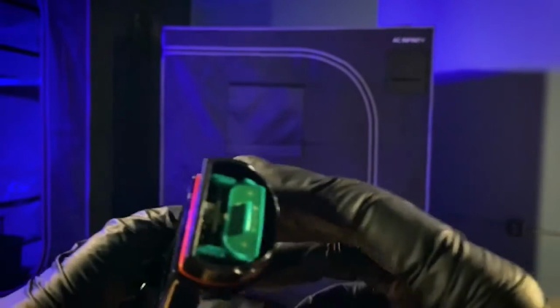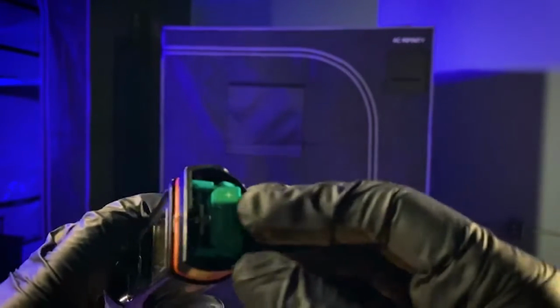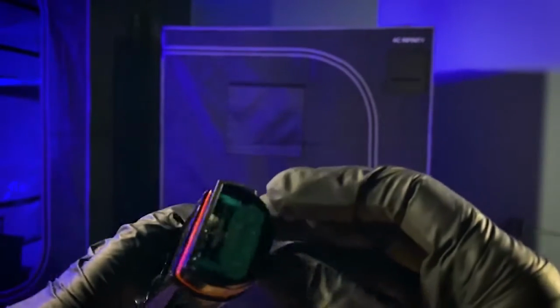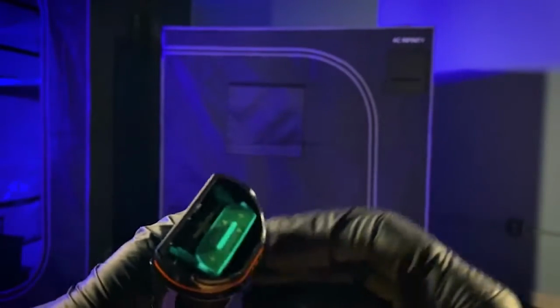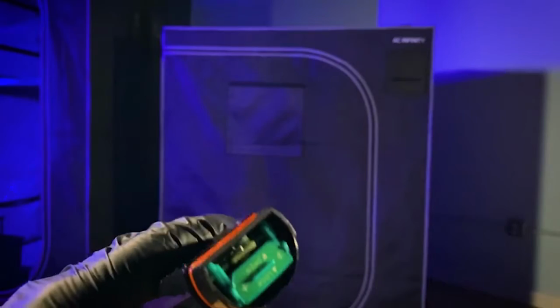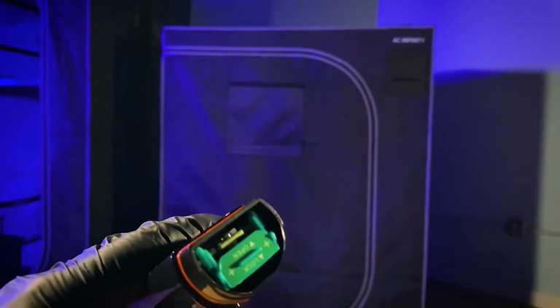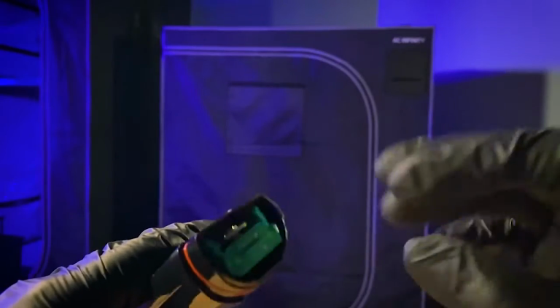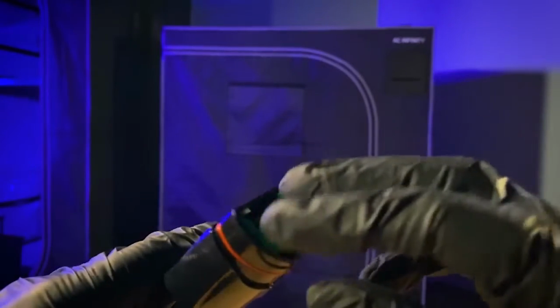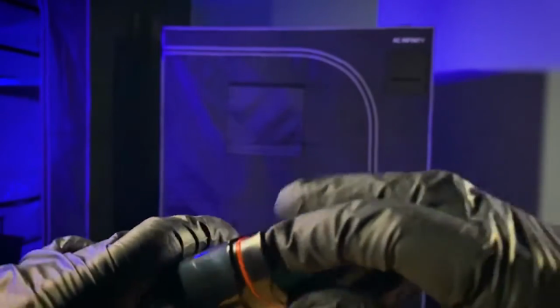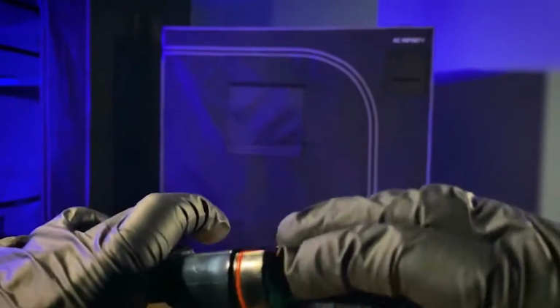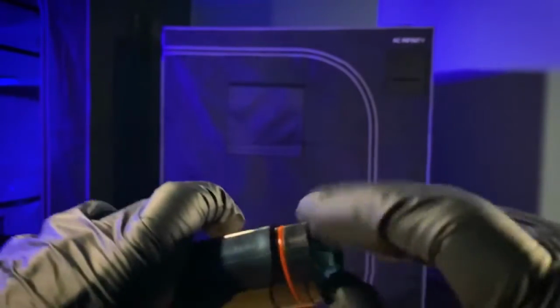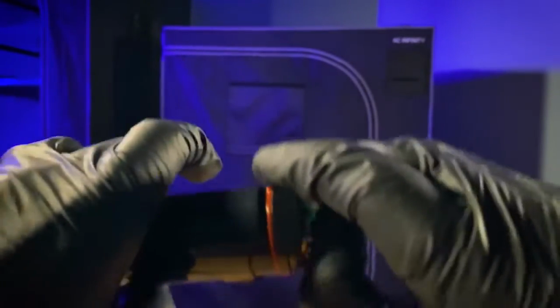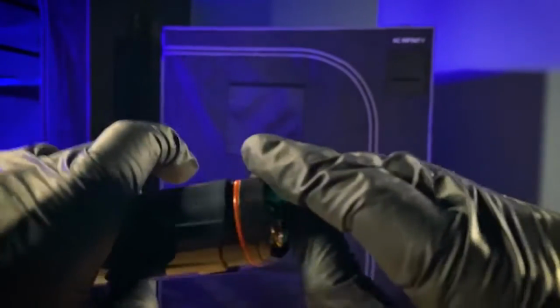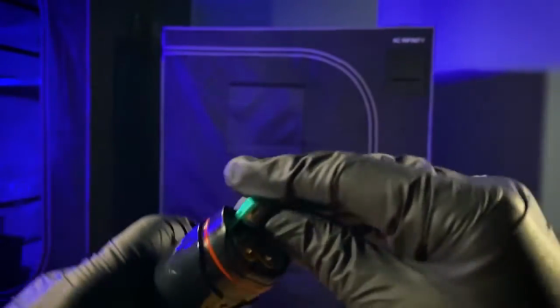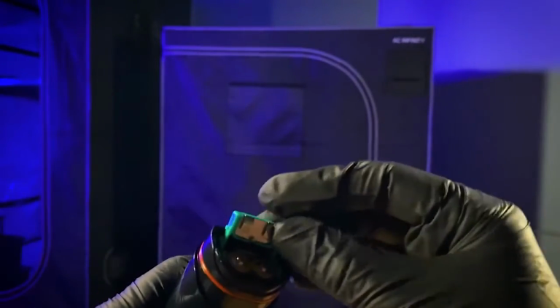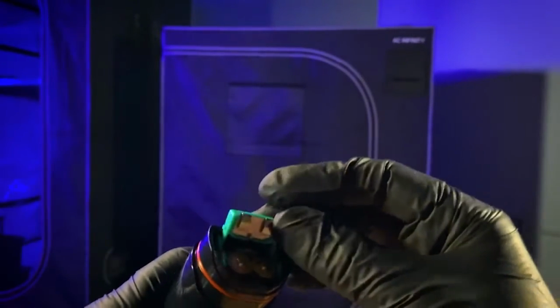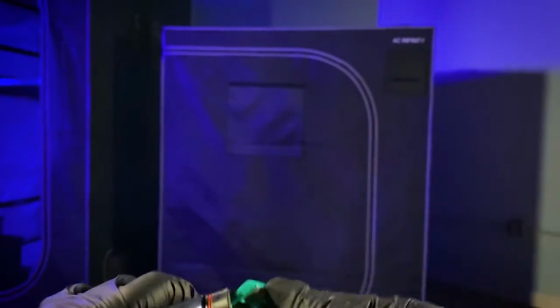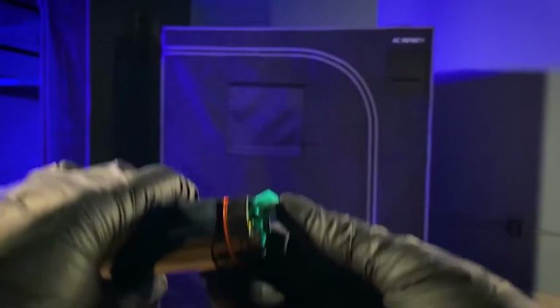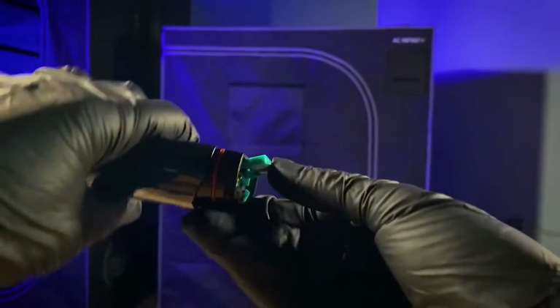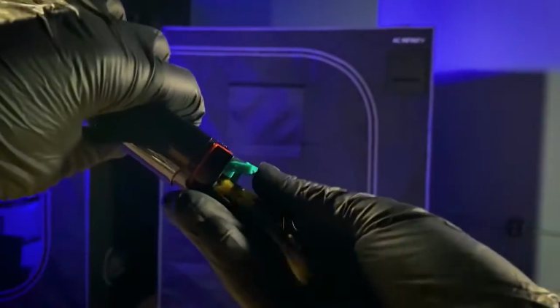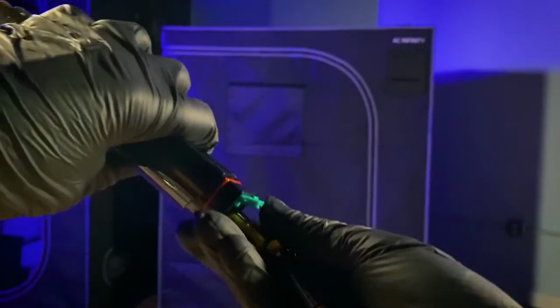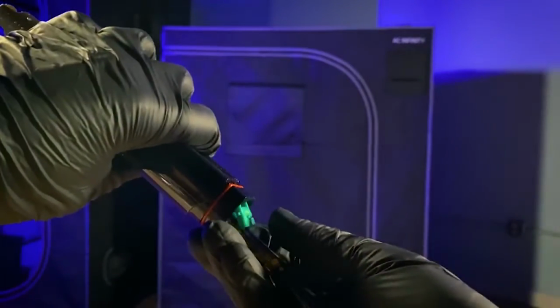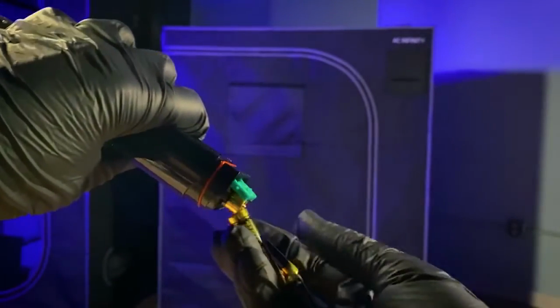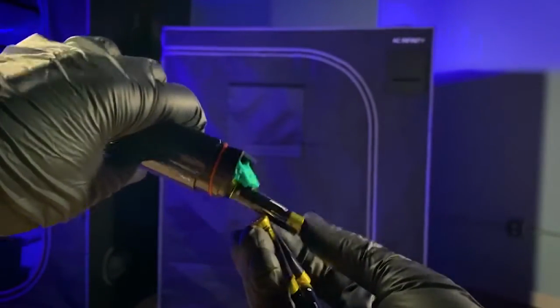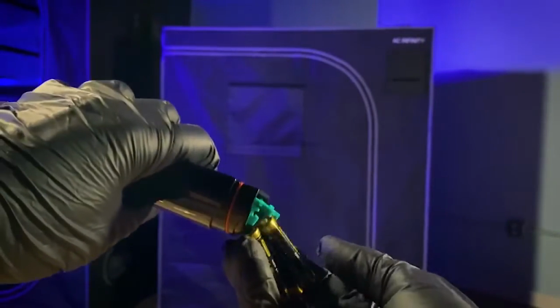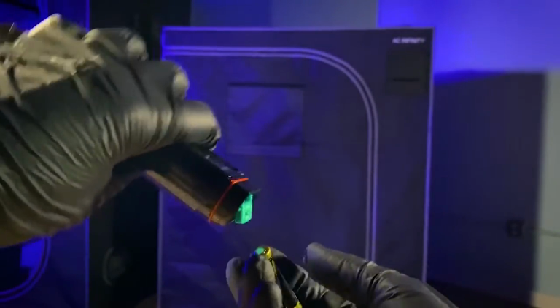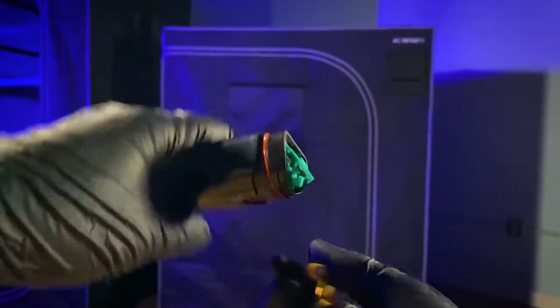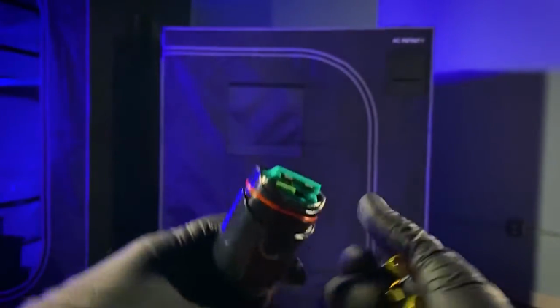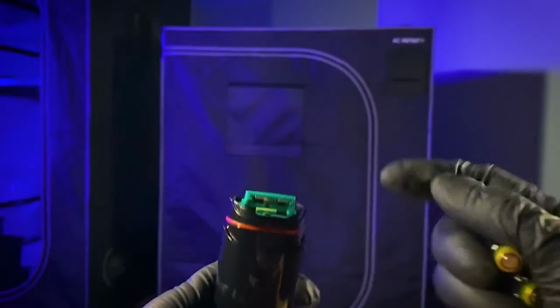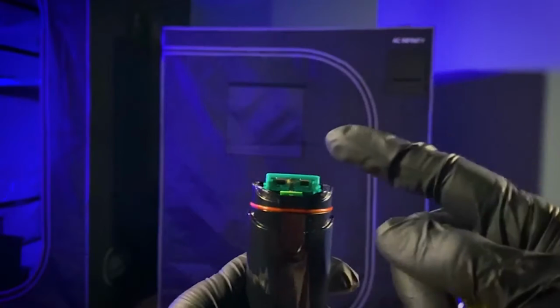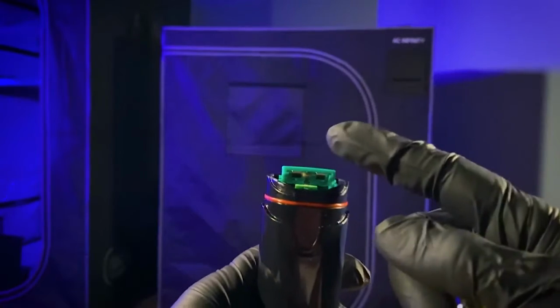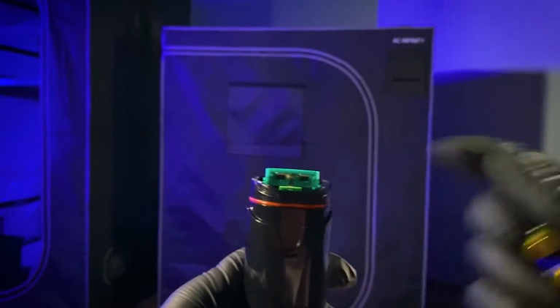Looking in here, this is where the batteries go. If you need to change the batteries or test them for any reason, this is where it's going to happen — pretty self-explanatory.